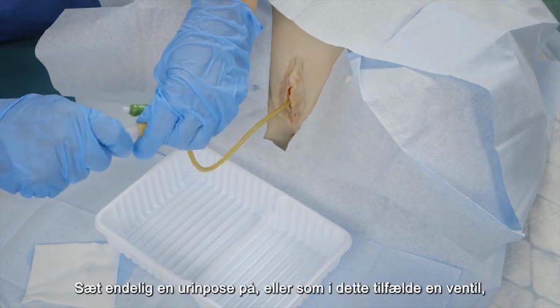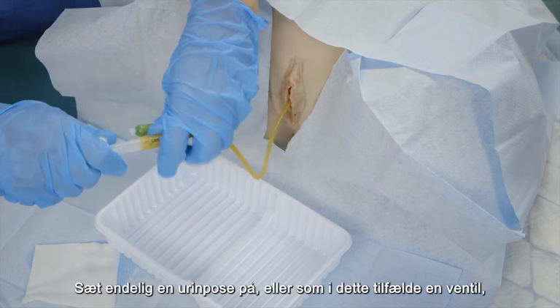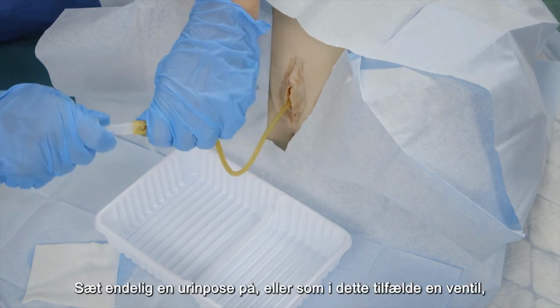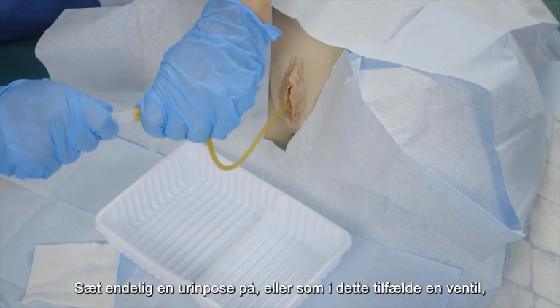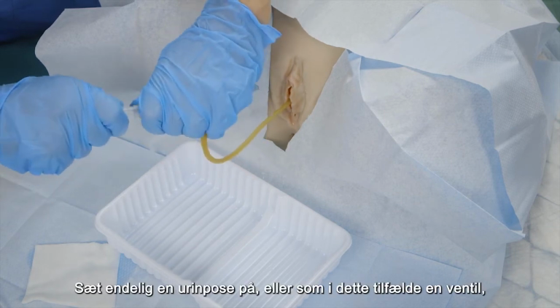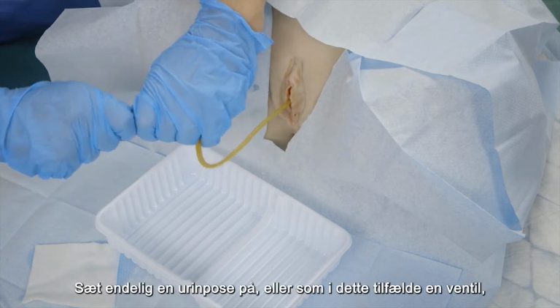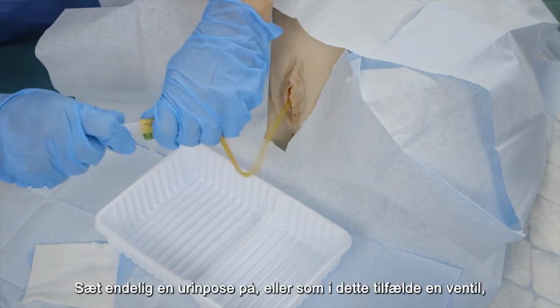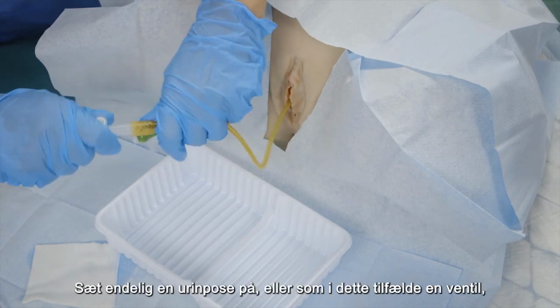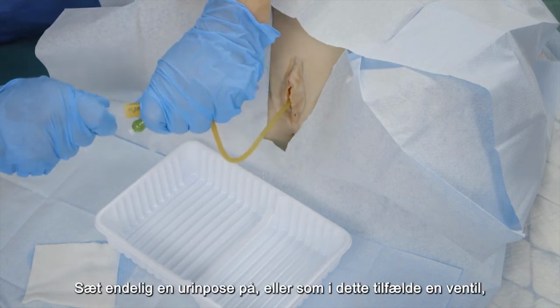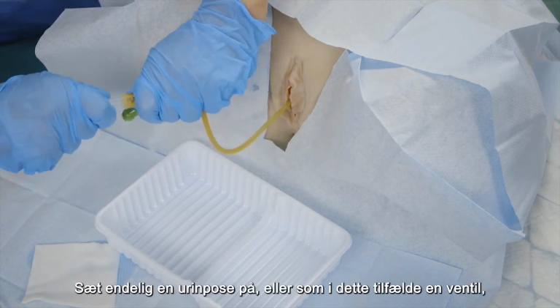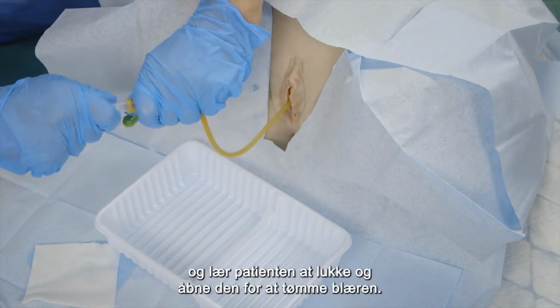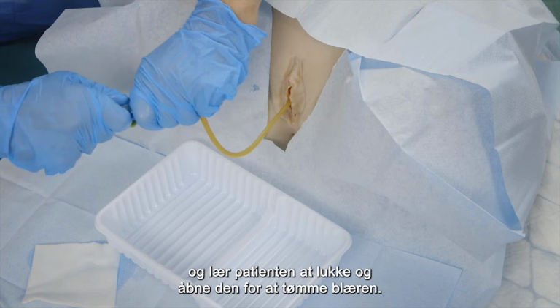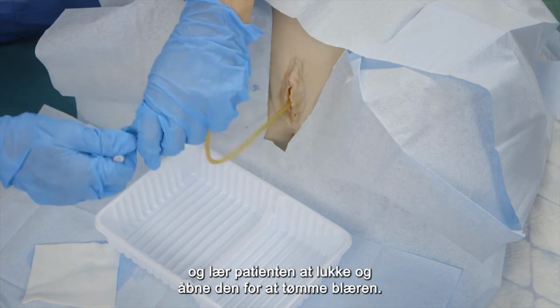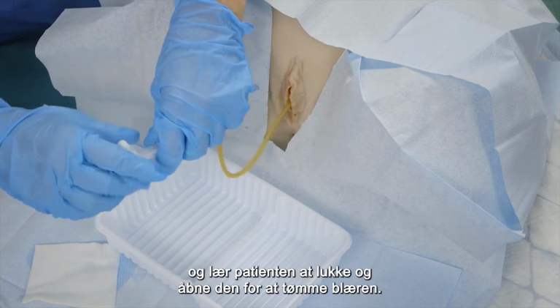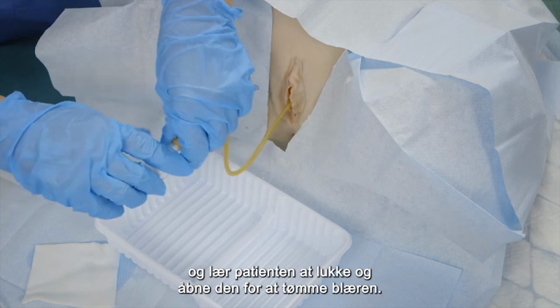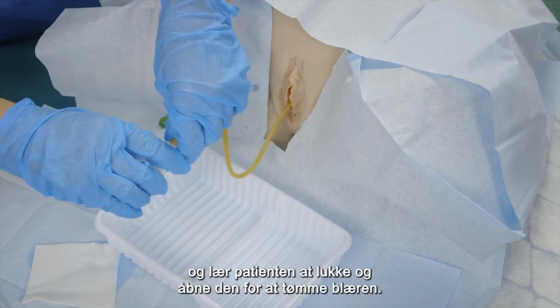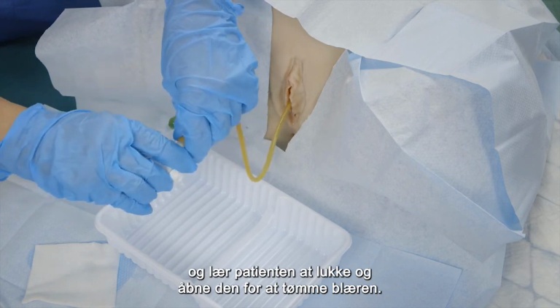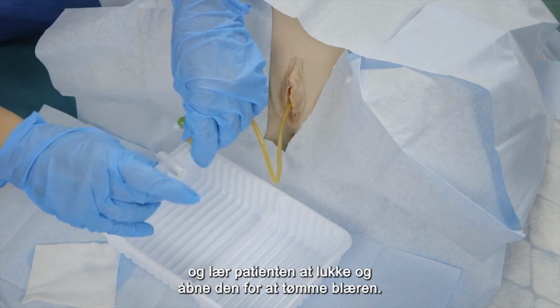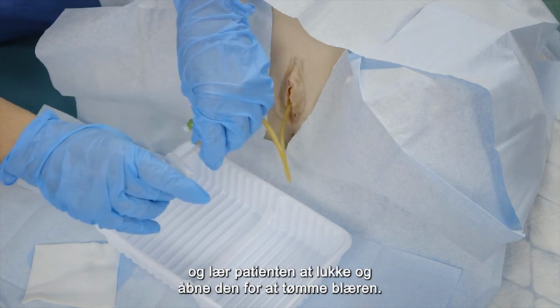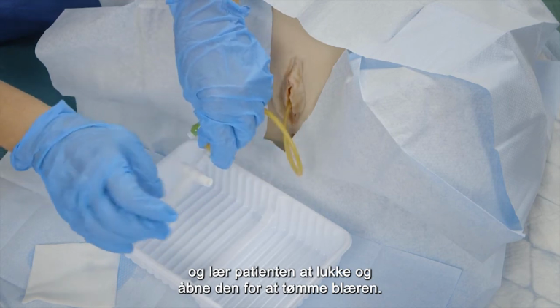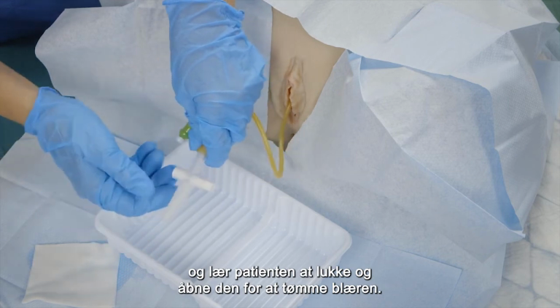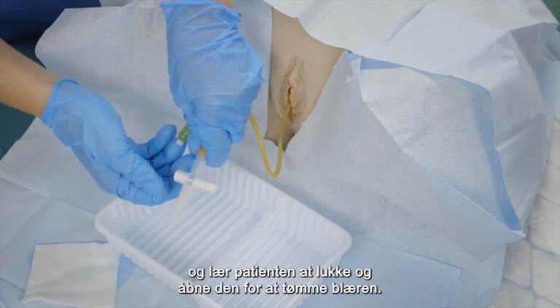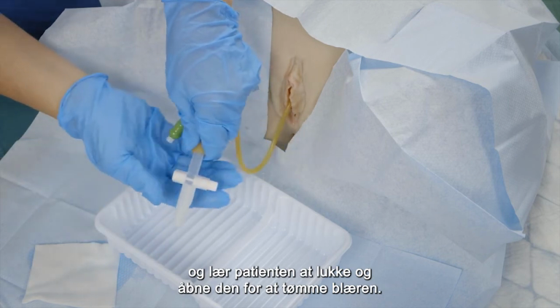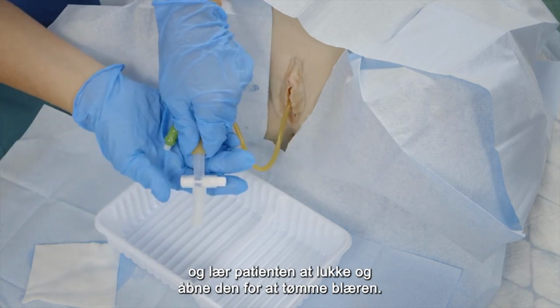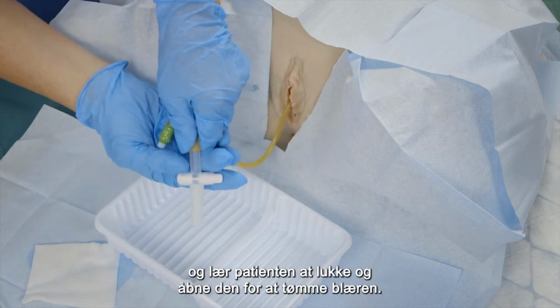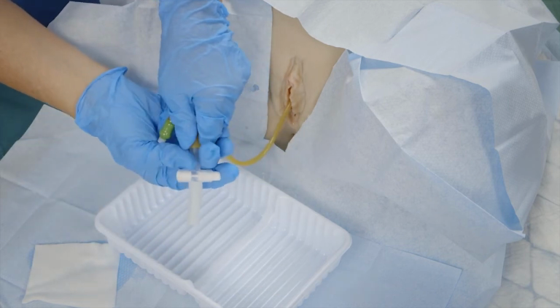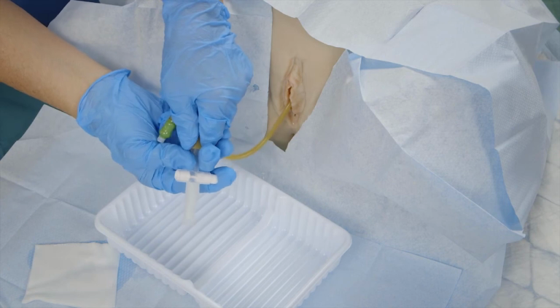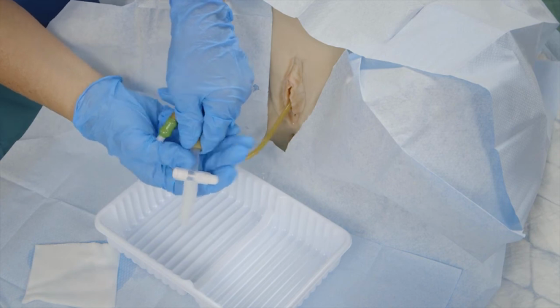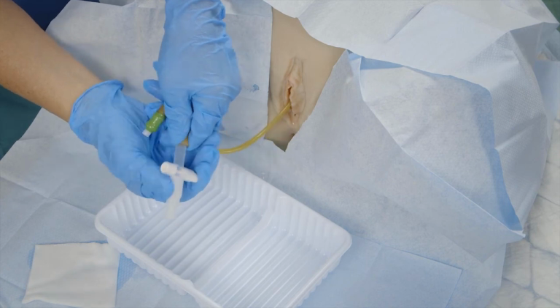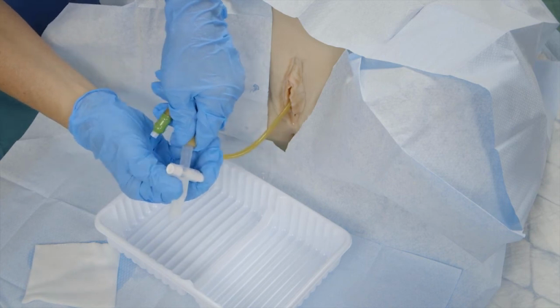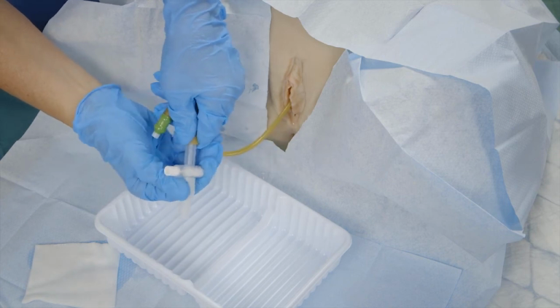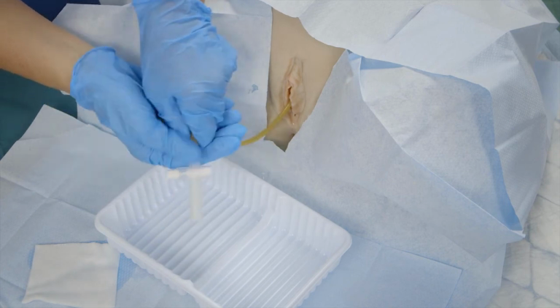Finally, attach a urinary bag, or like in this case a valve, and teach the patient how to close it and open it again to empty the bladder.